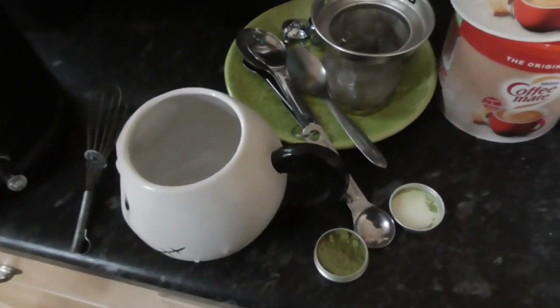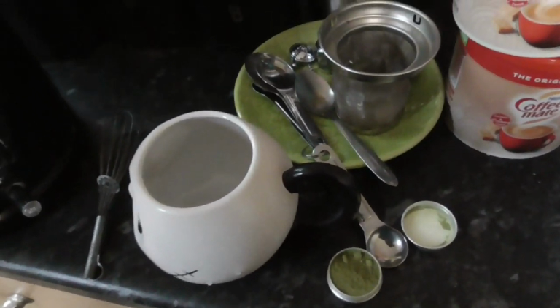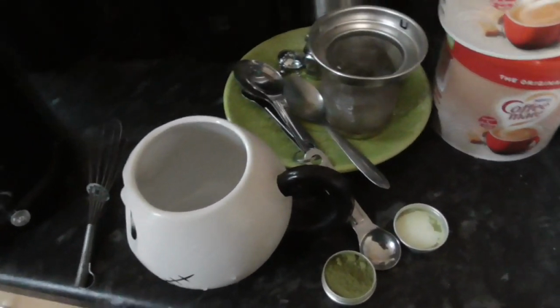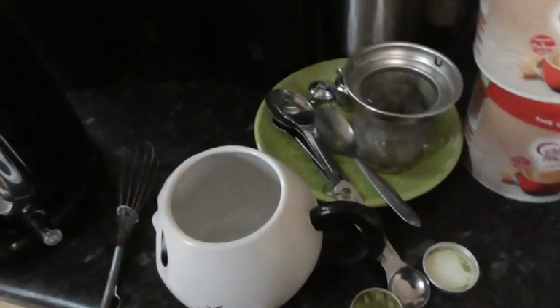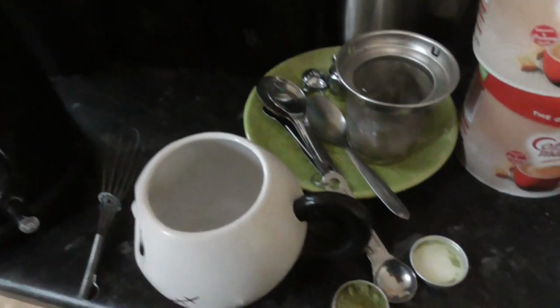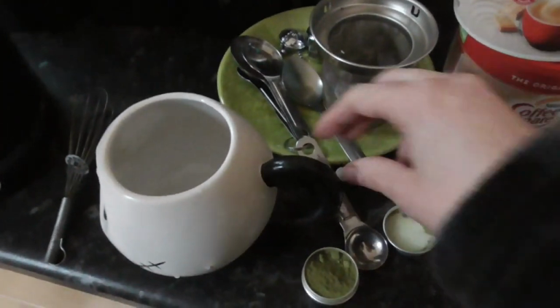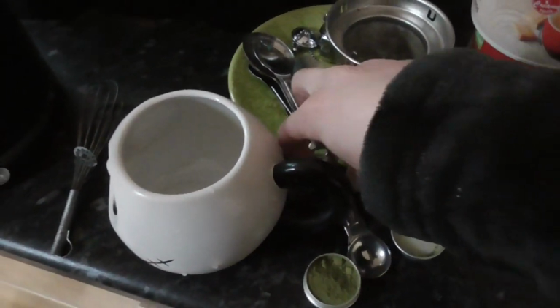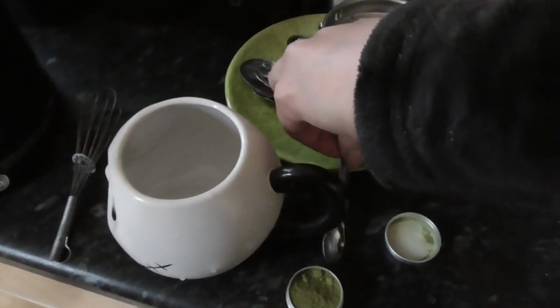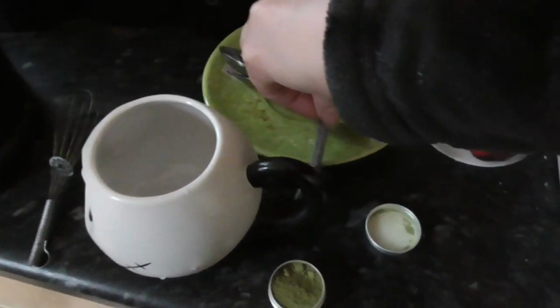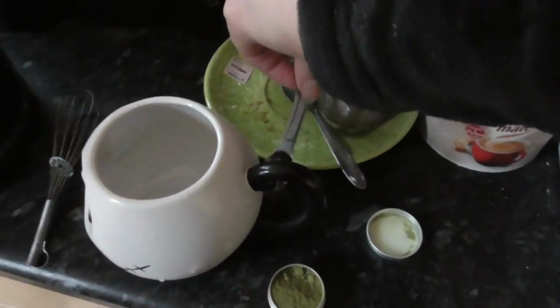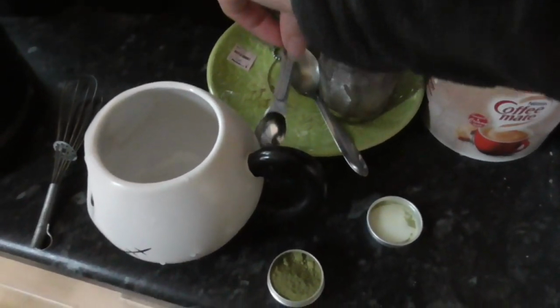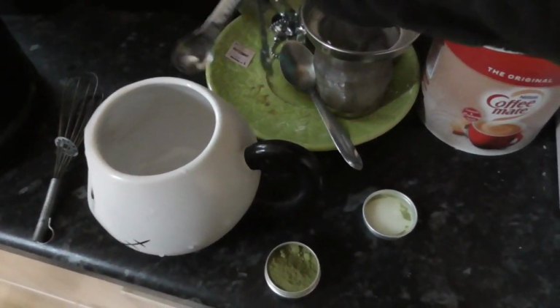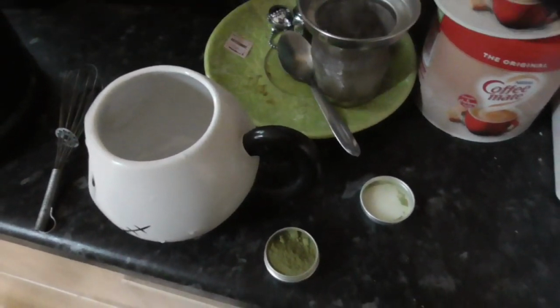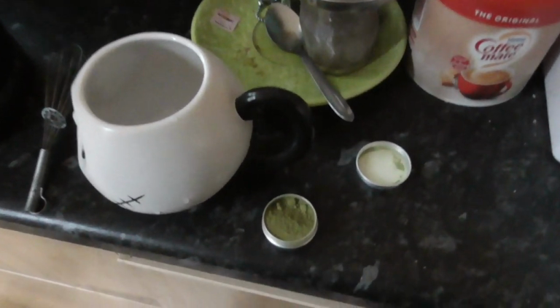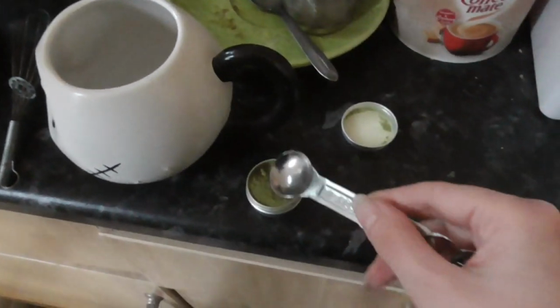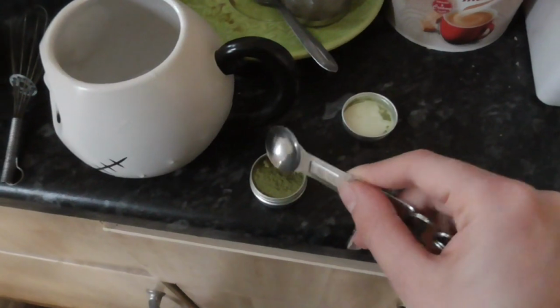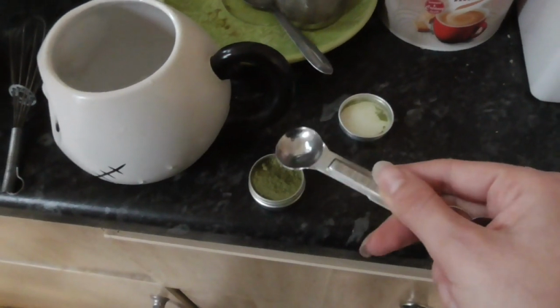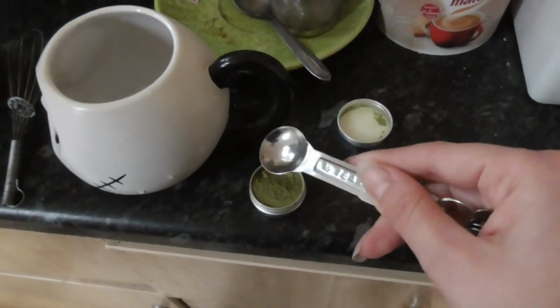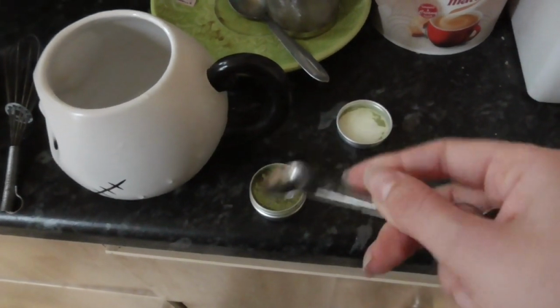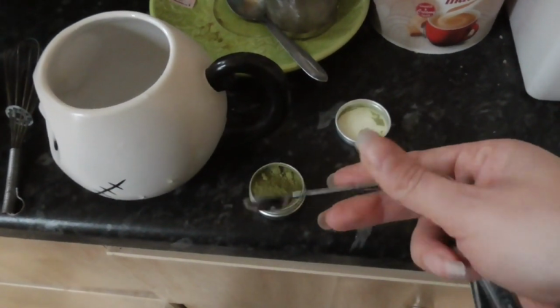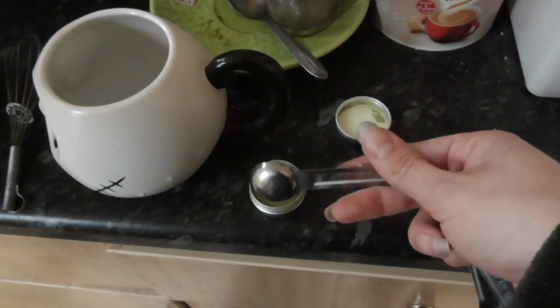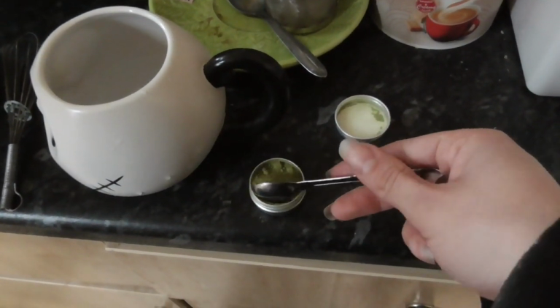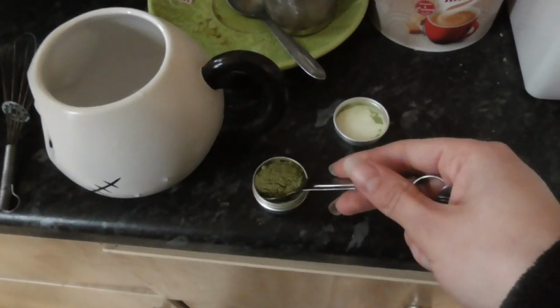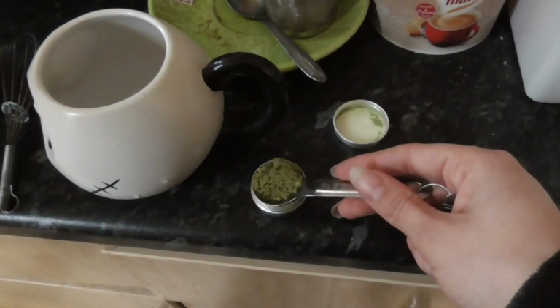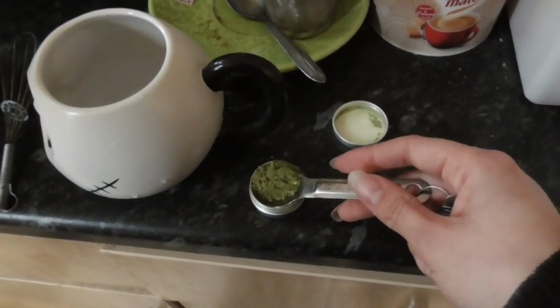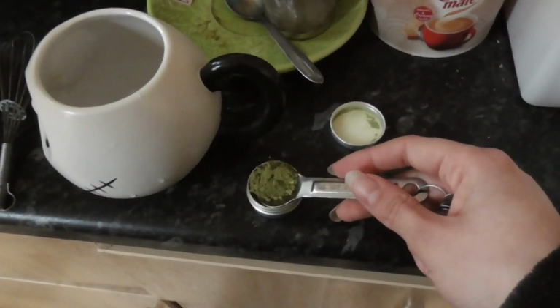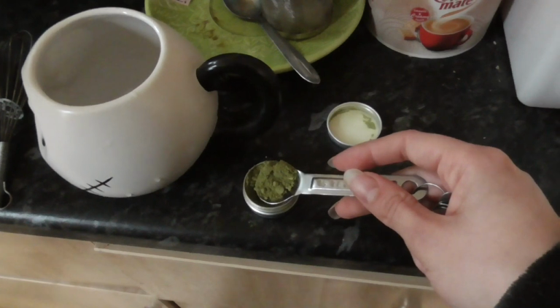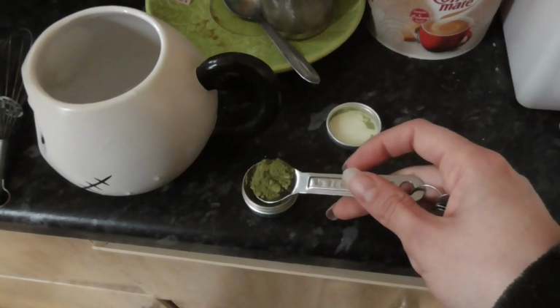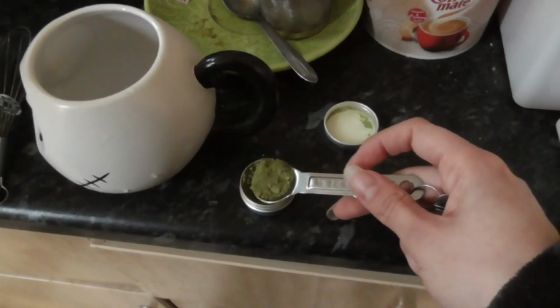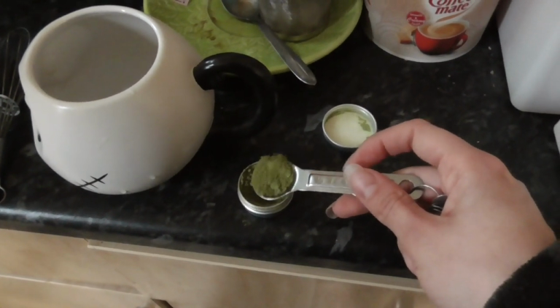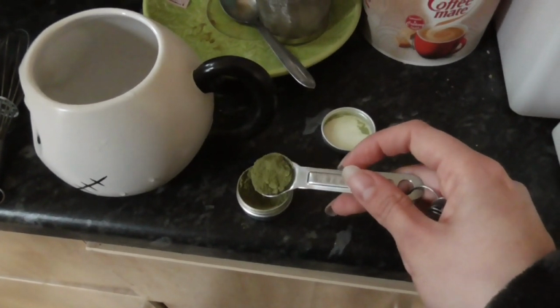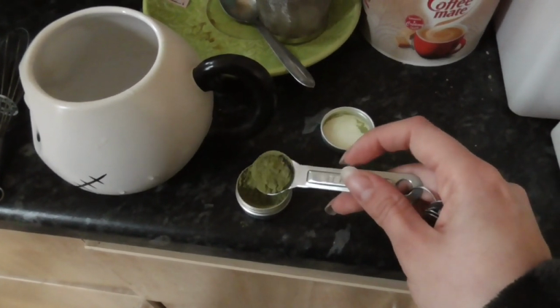I found a matcha, so I'll give that a go a little bit later. I've never made matcha before. There are instructions on the back of the box, so we're going to see. It says half a teaspoon.